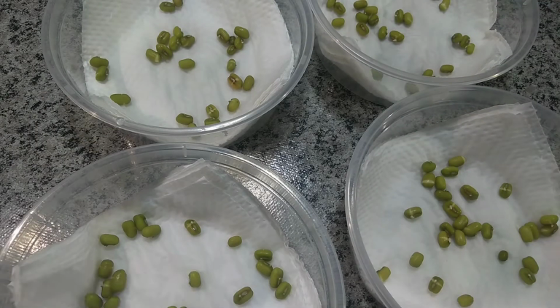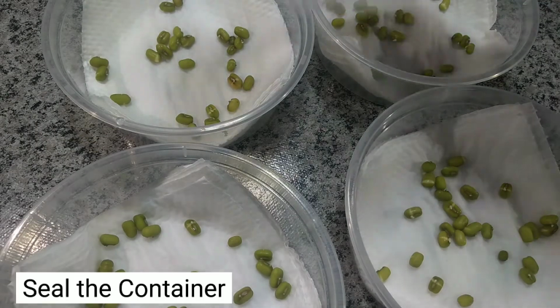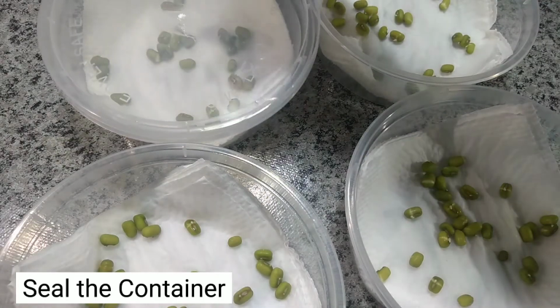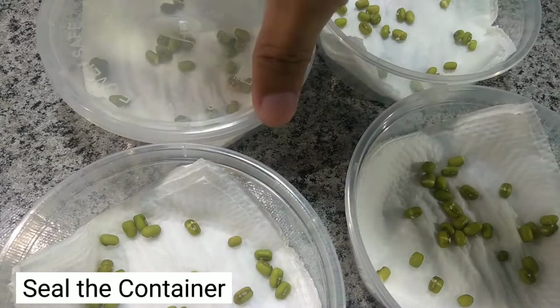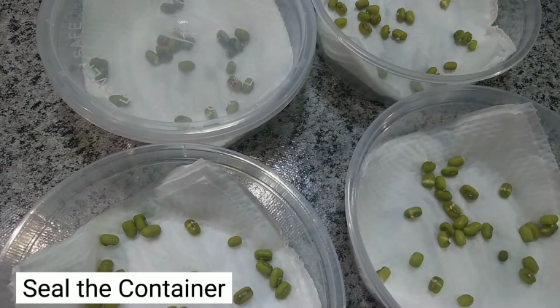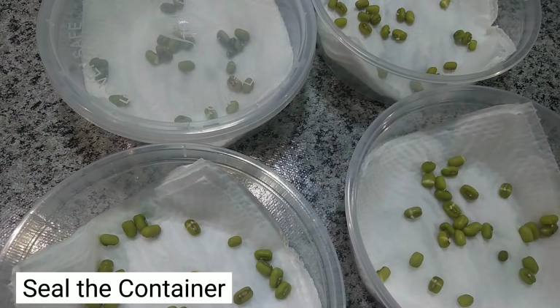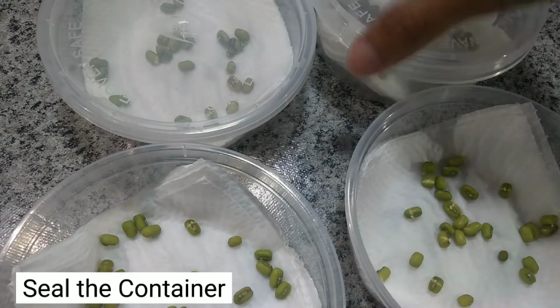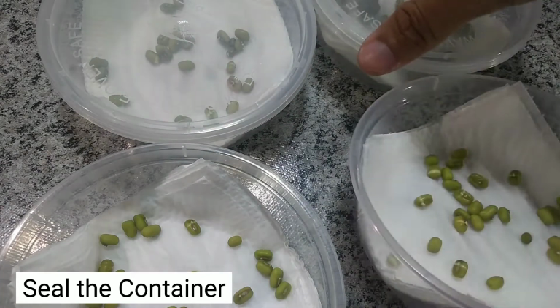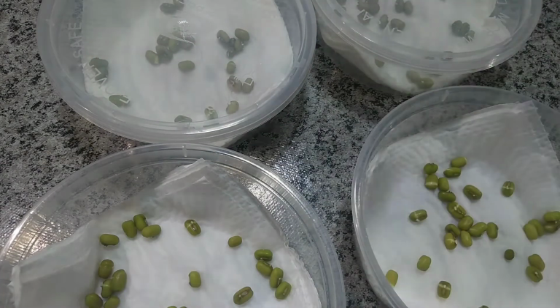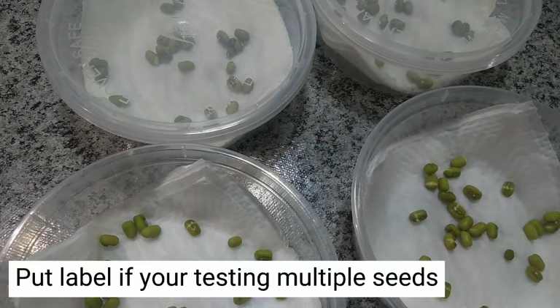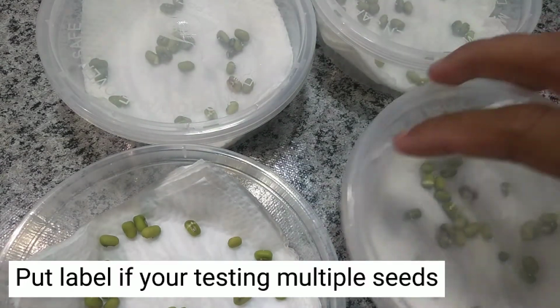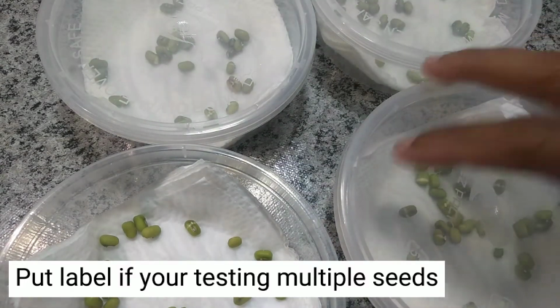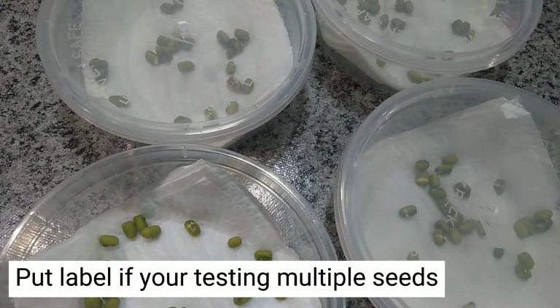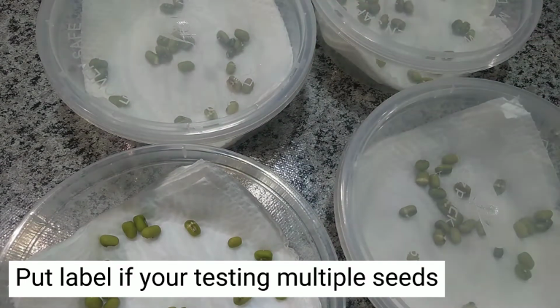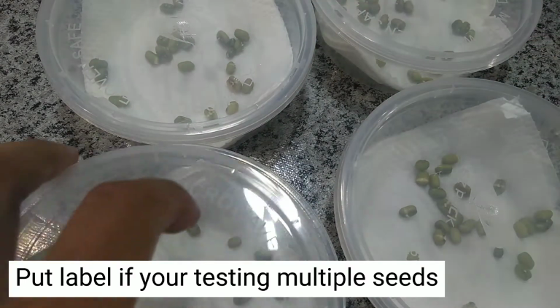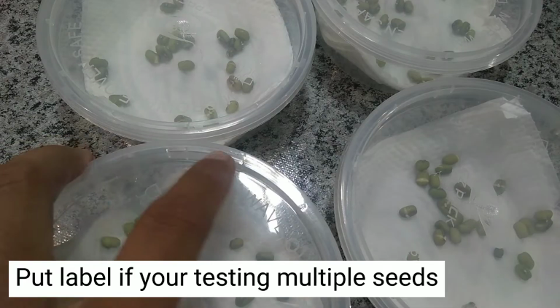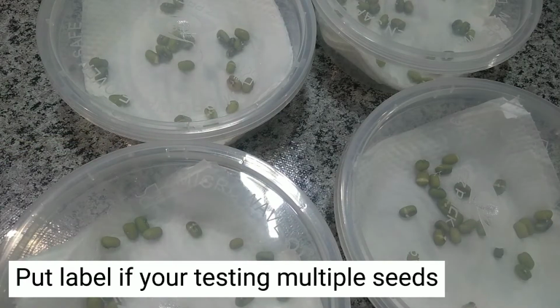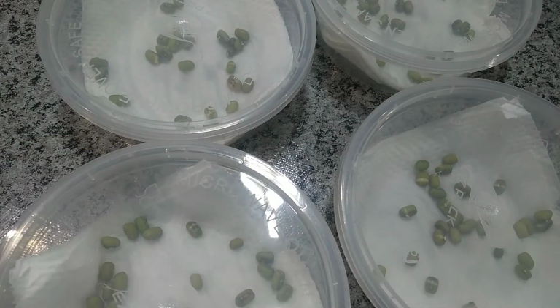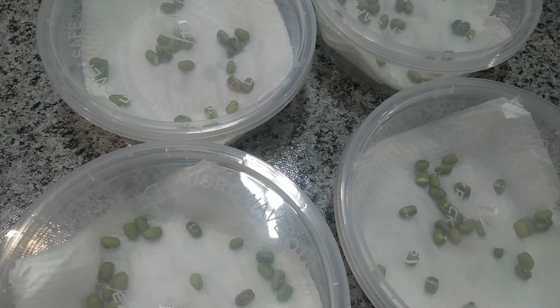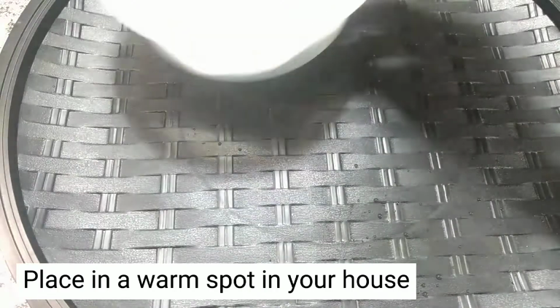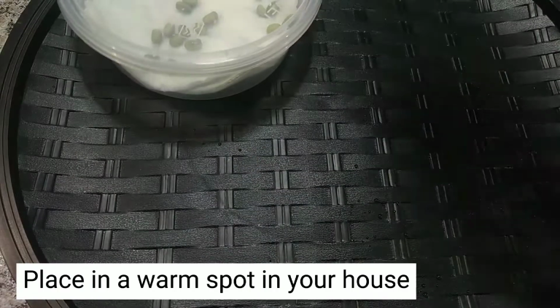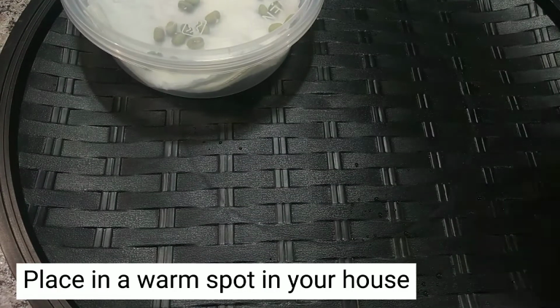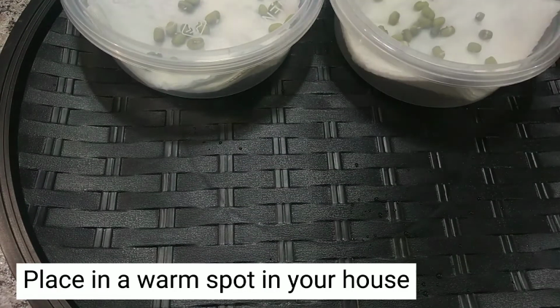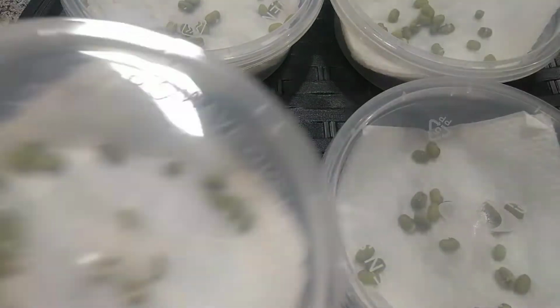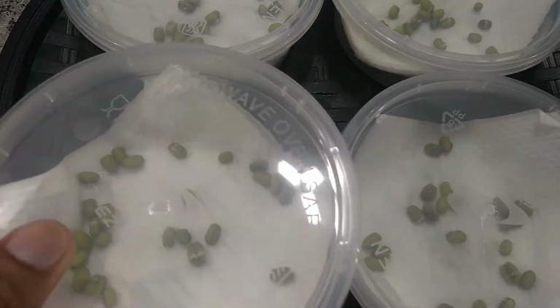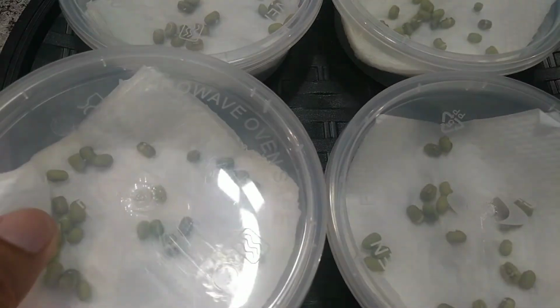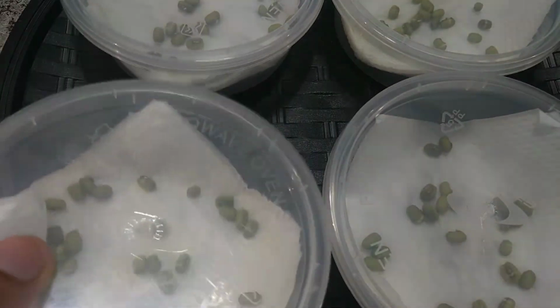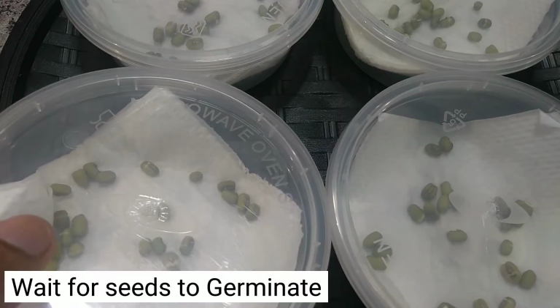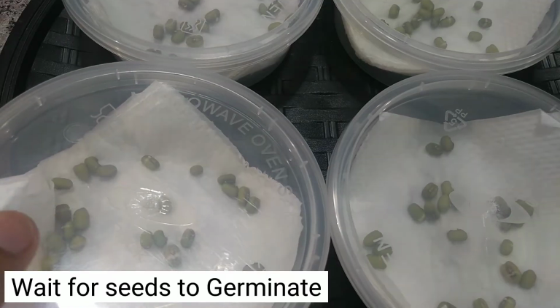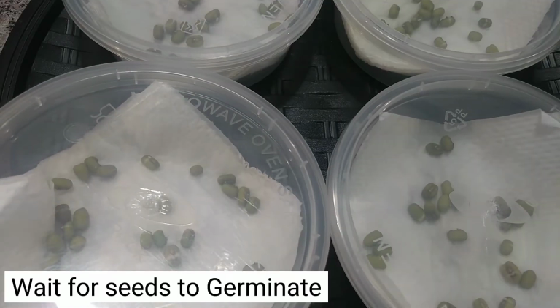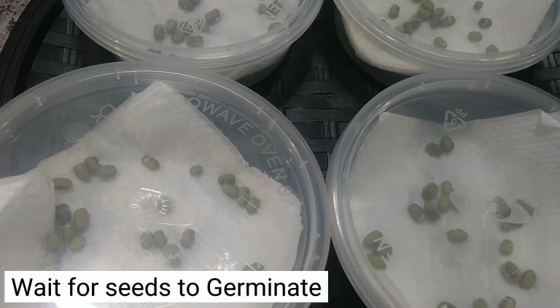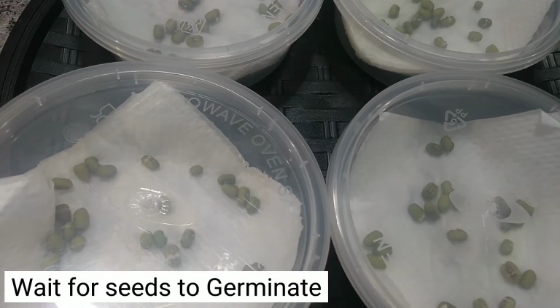Dampen the tissue. Seal the container. Put a label if you're testing multiple seeds. Place it in a warm spot in your house.